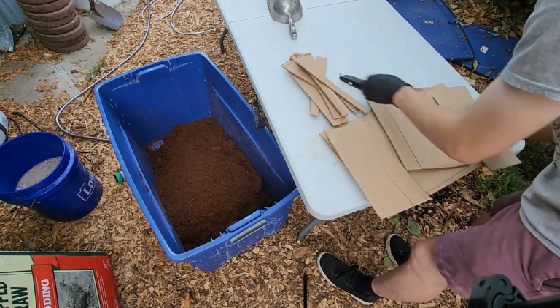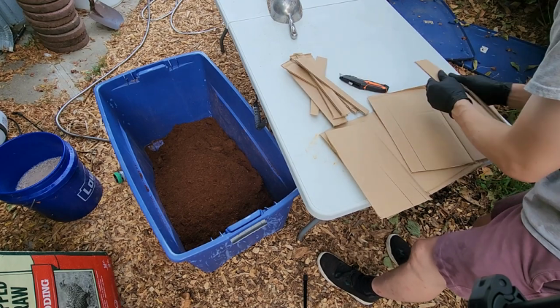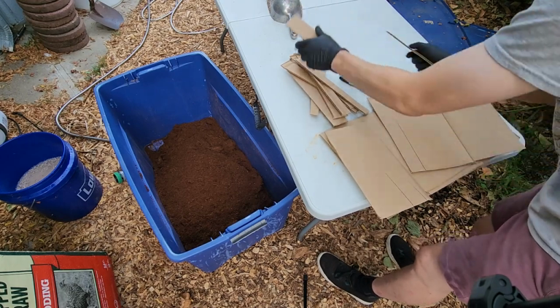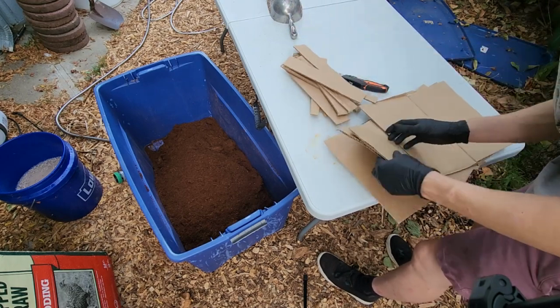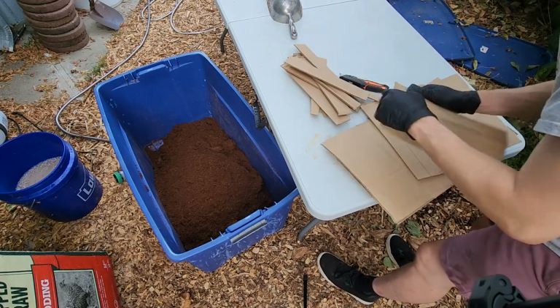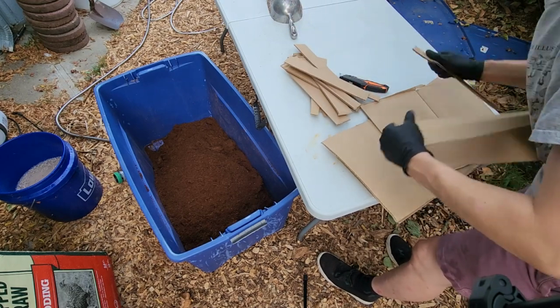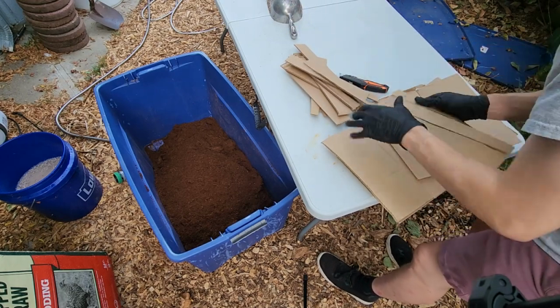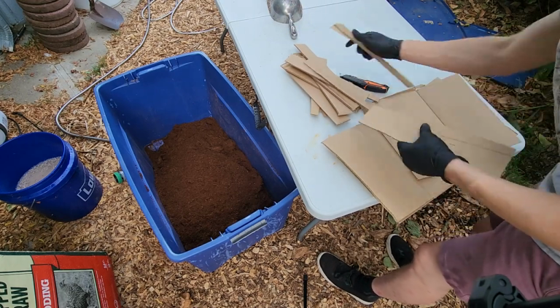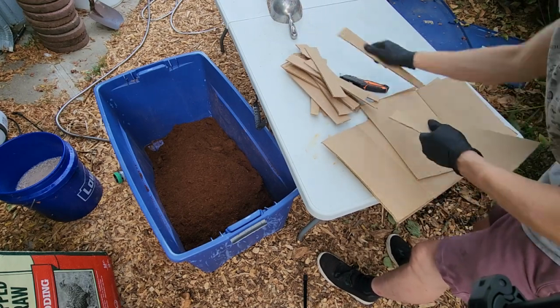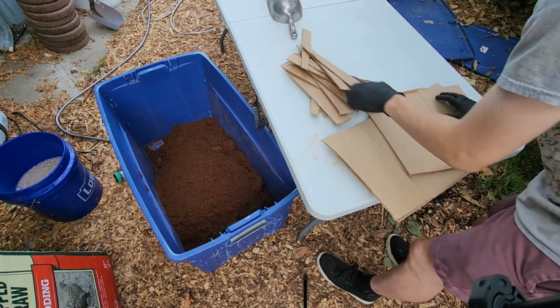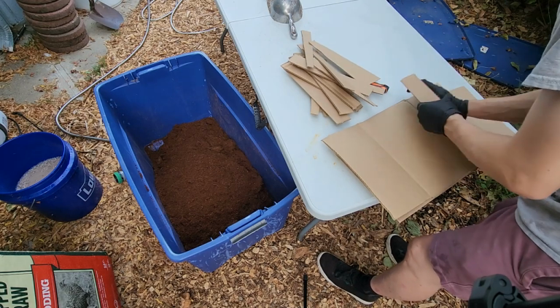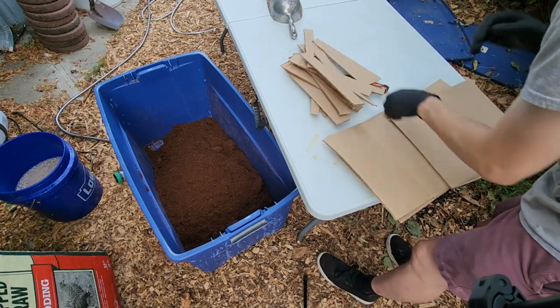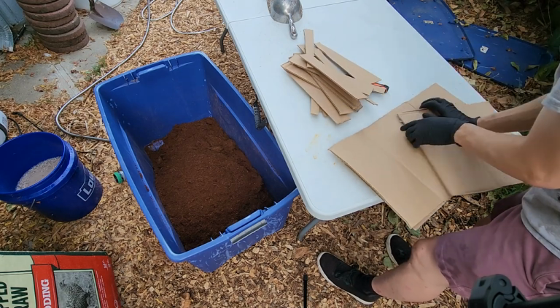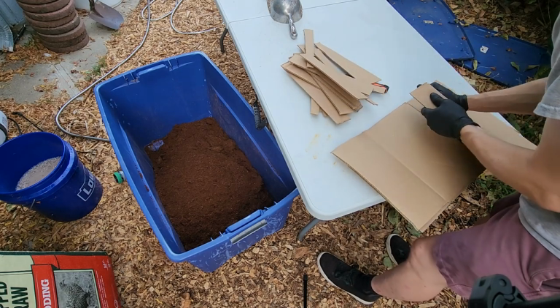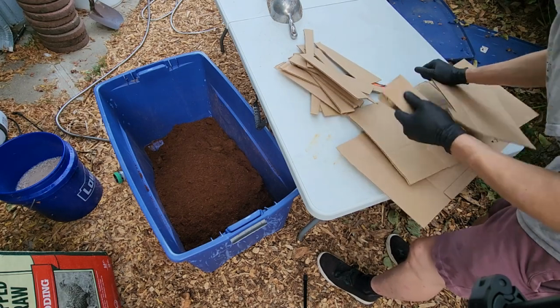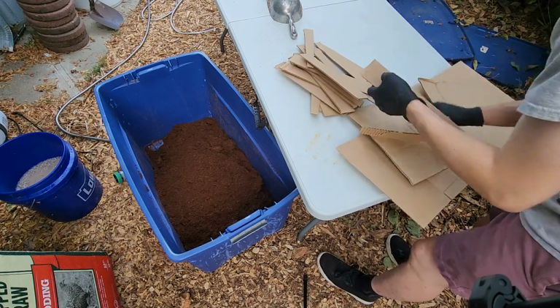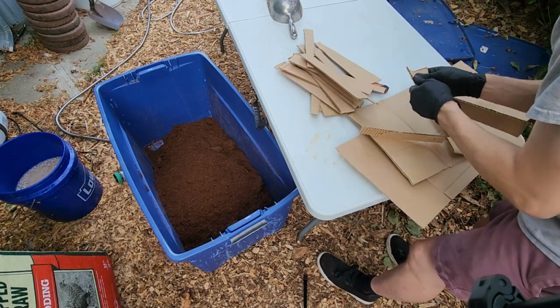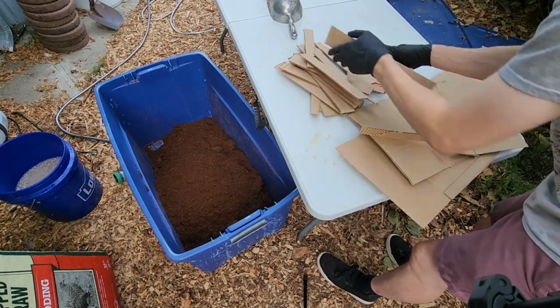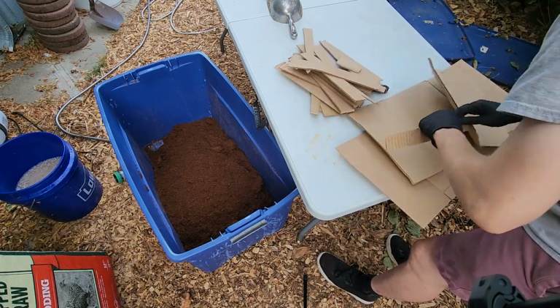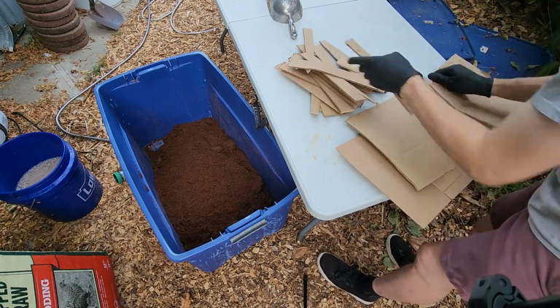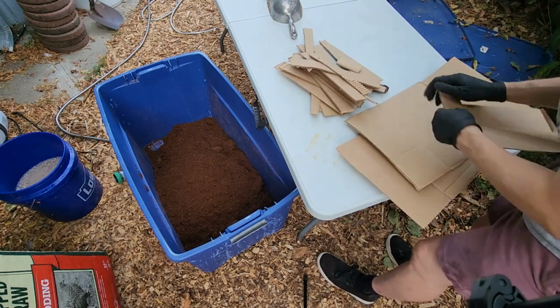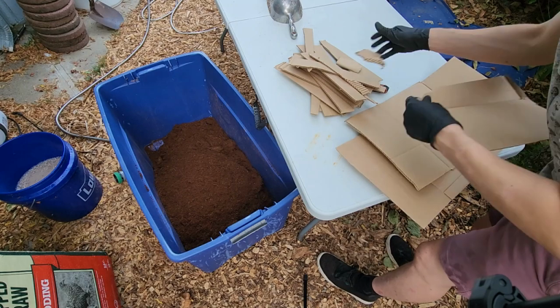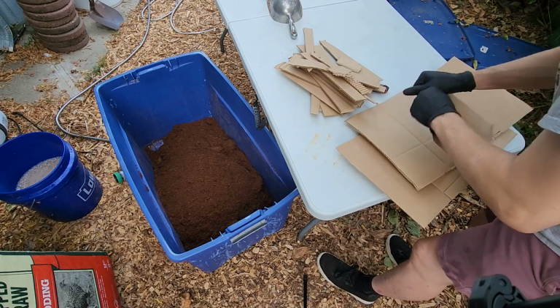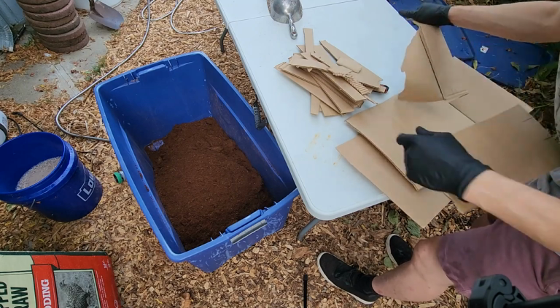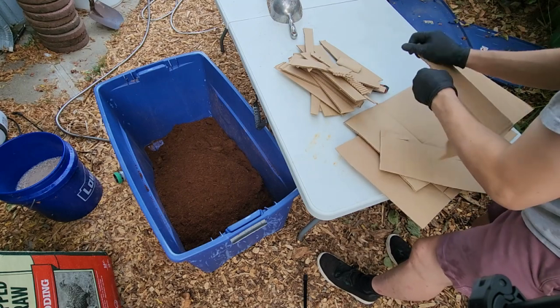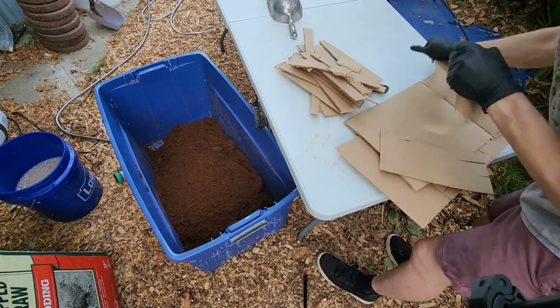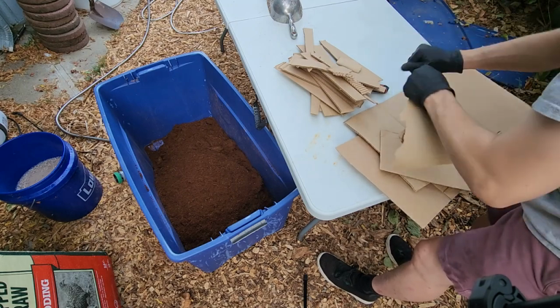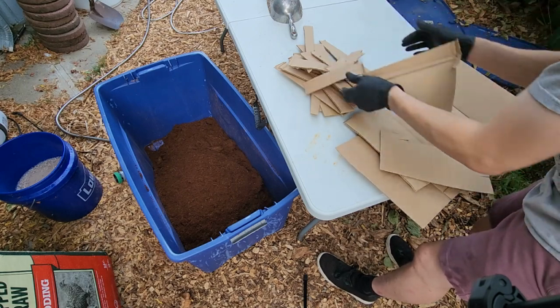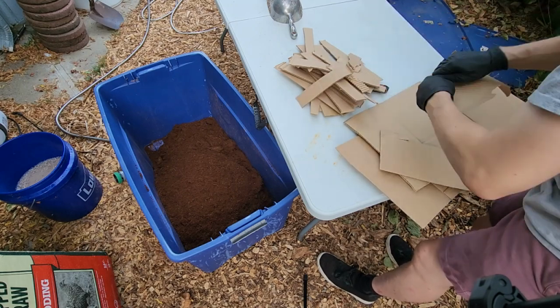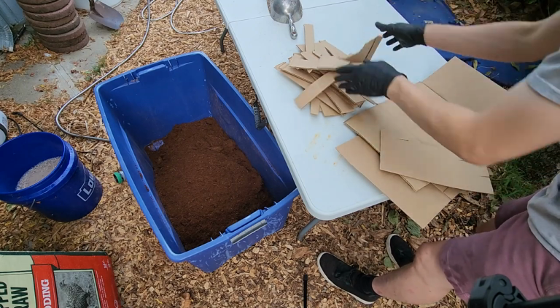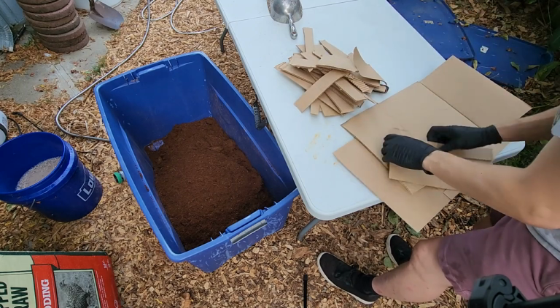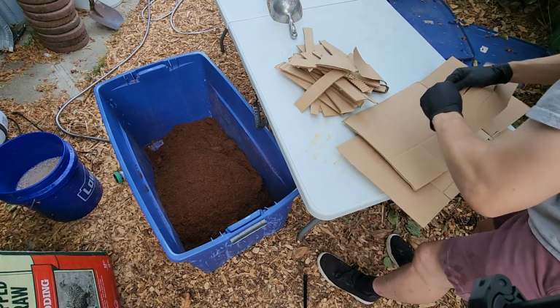Along with all of the nutrients, I'm also going to add my chopped-up cardboard to the water so that it can soak, become more pliable, delaminate, and also mix easier into the substrate.